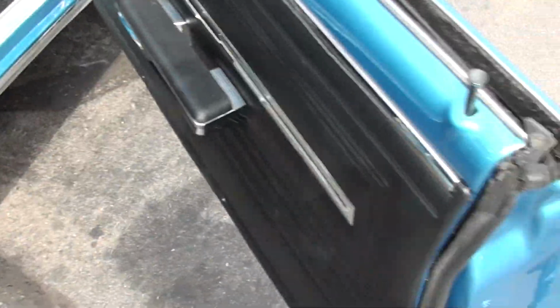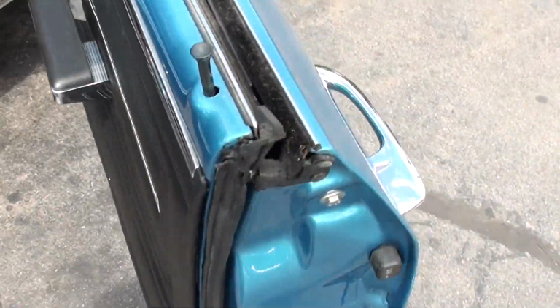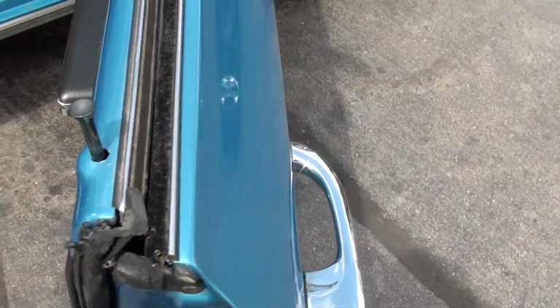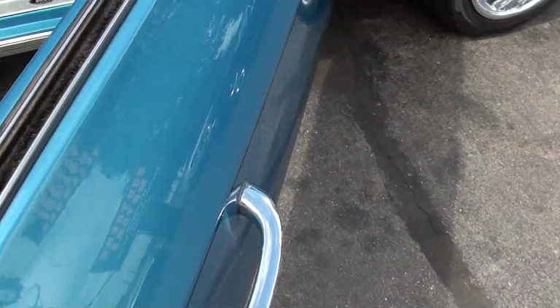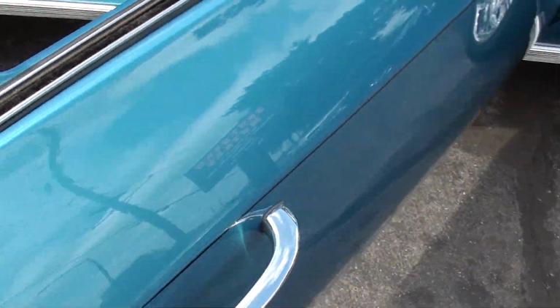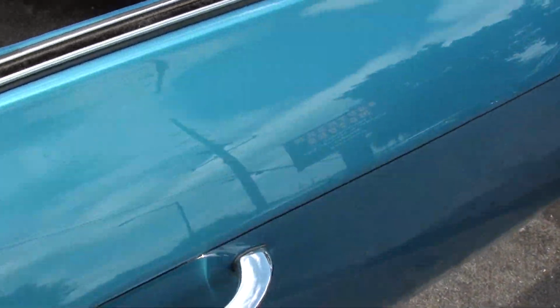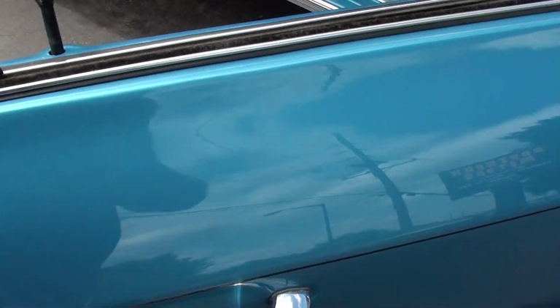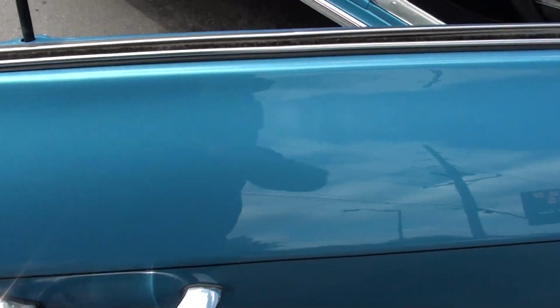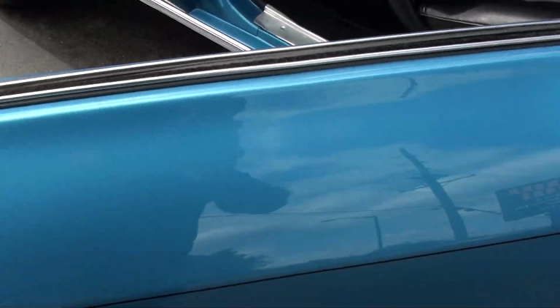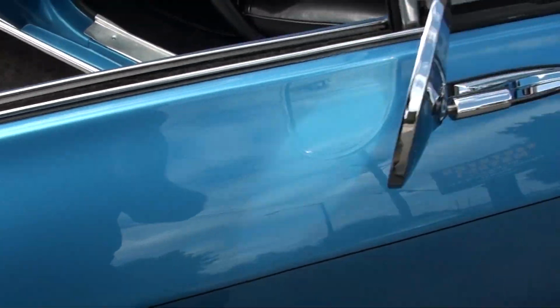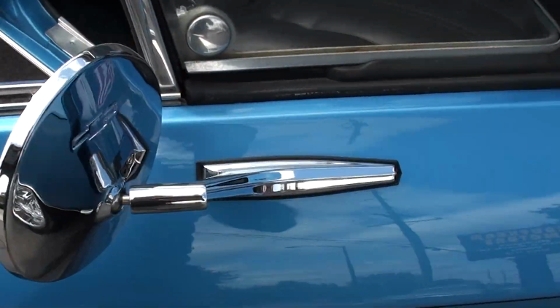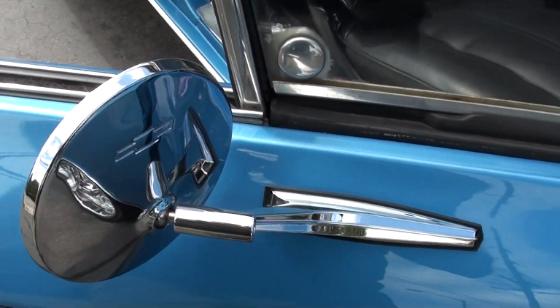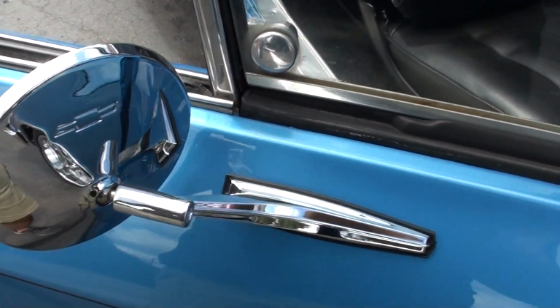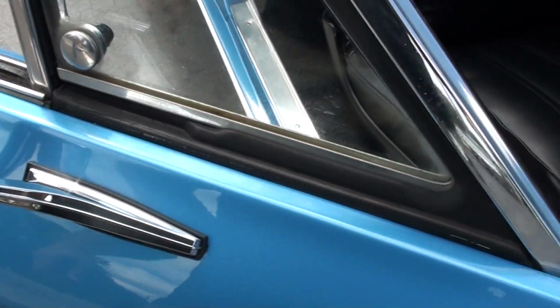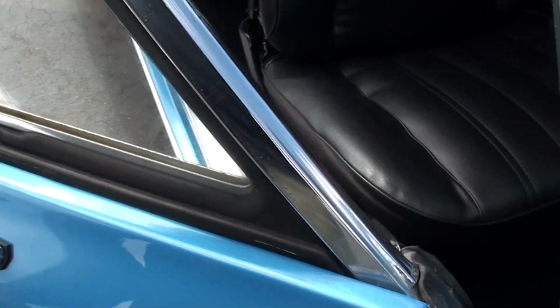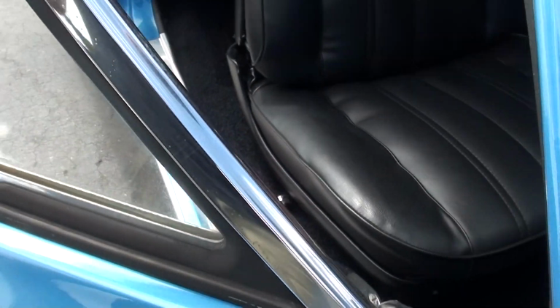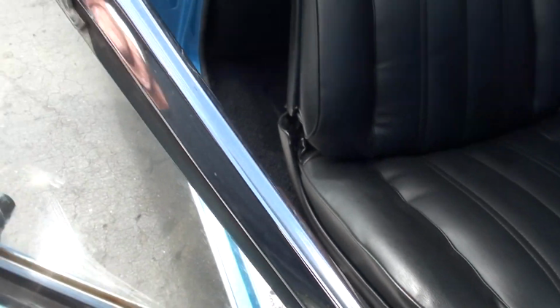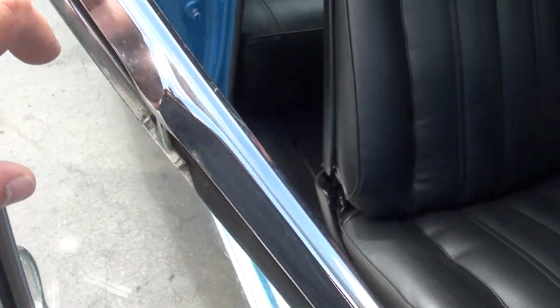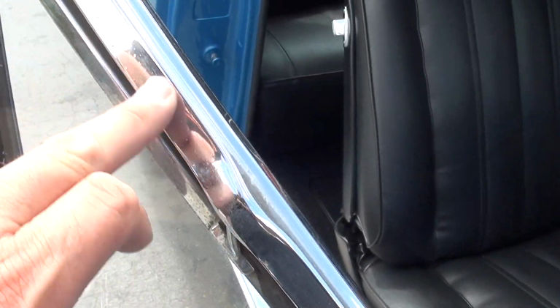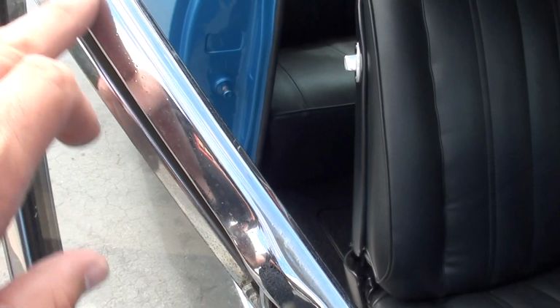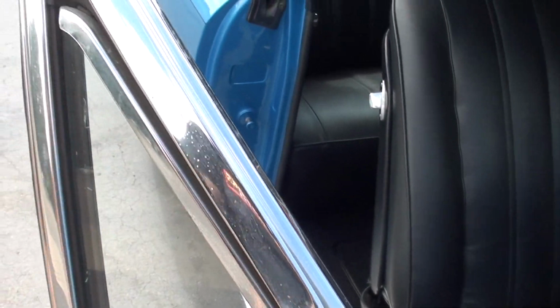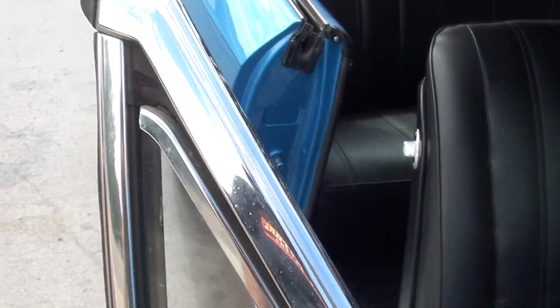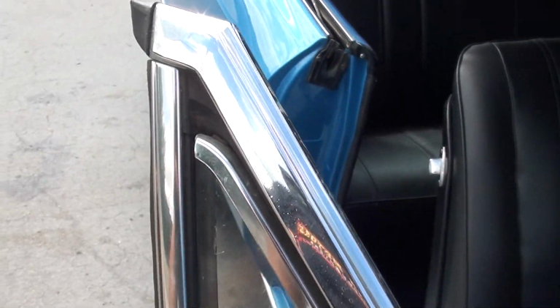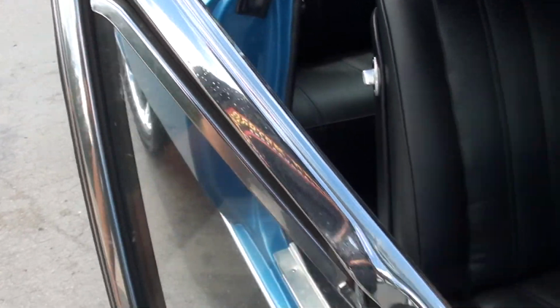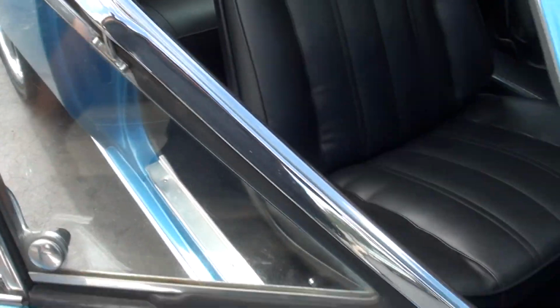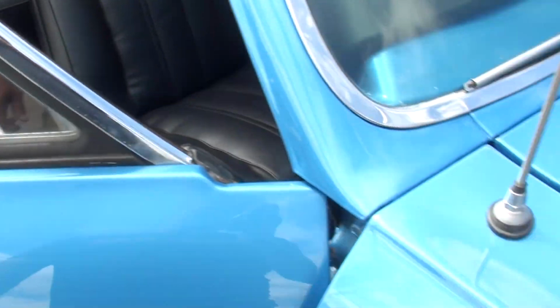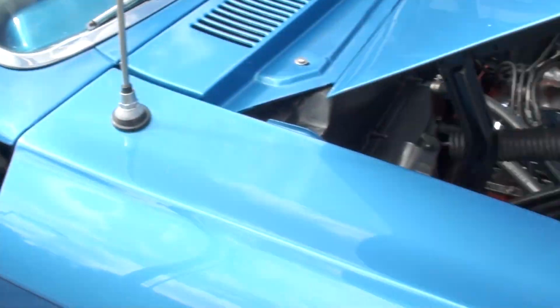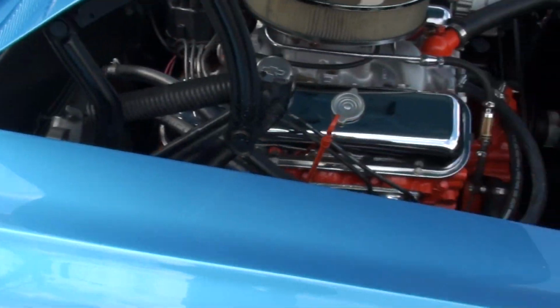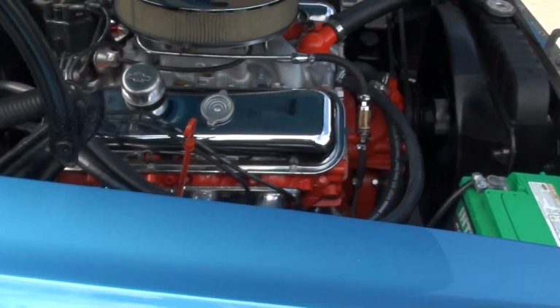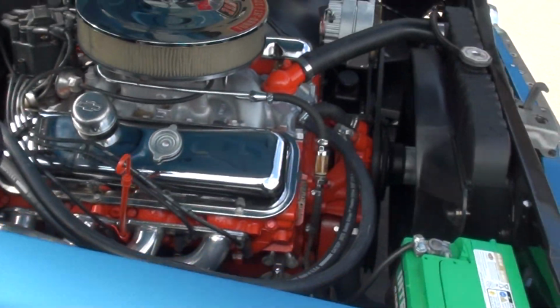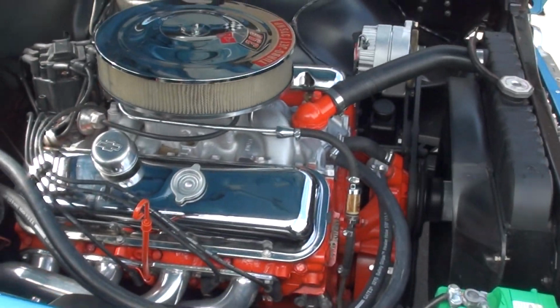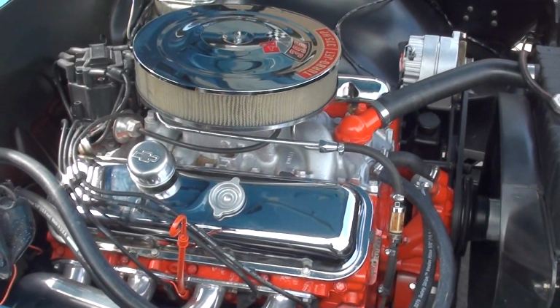Parking brake works, guys. Good sounding big block — that thing hits, man.